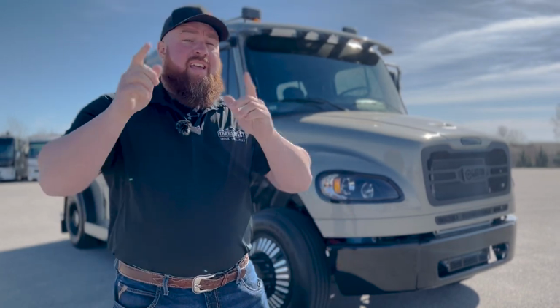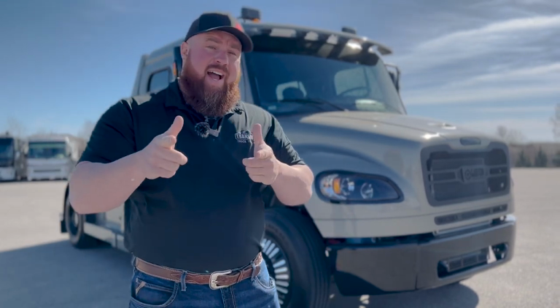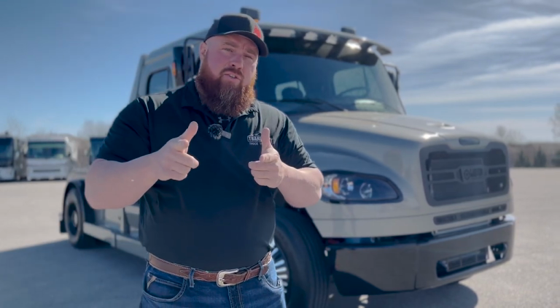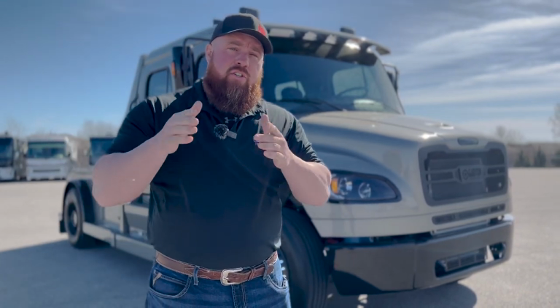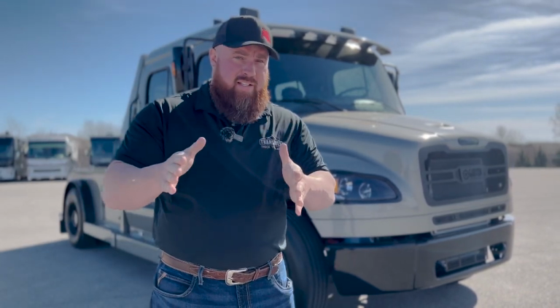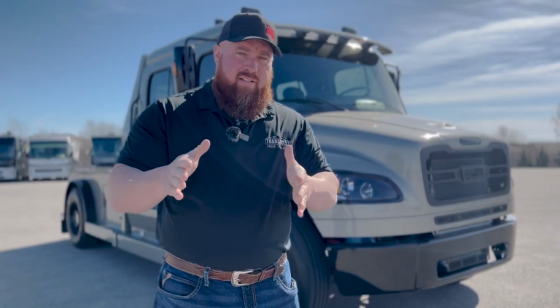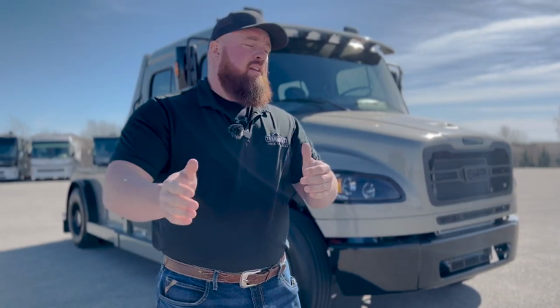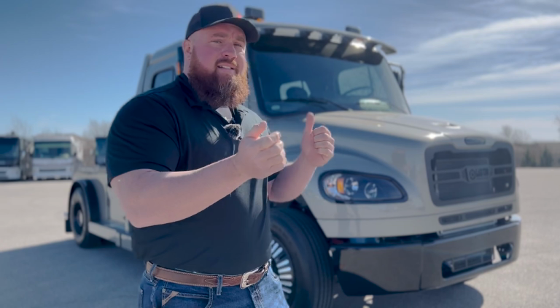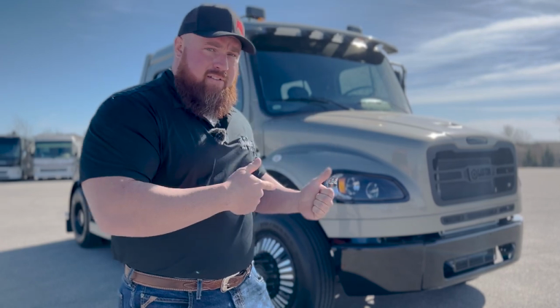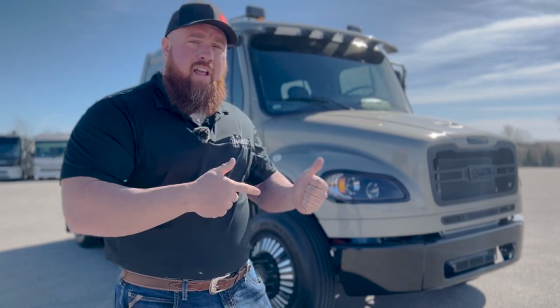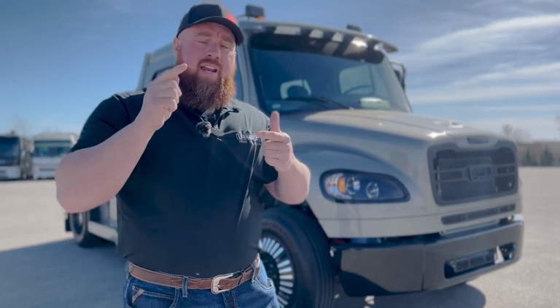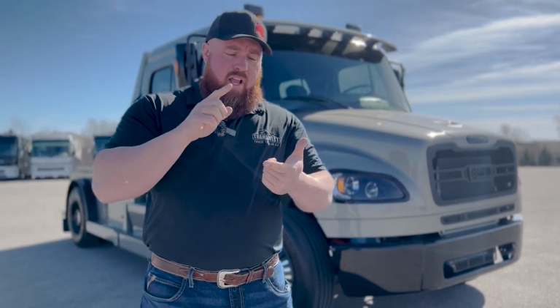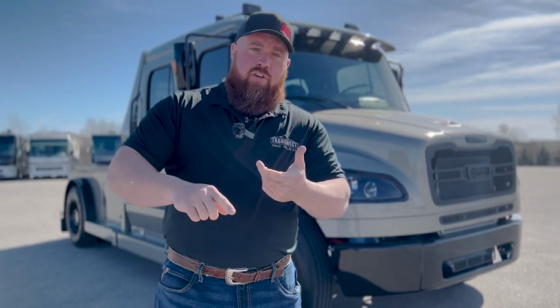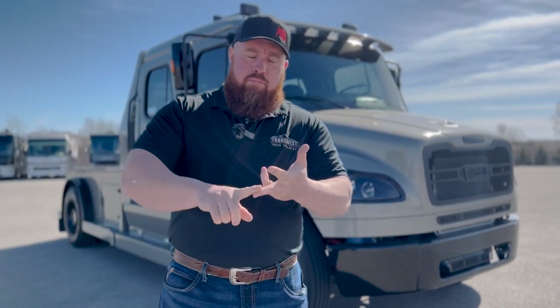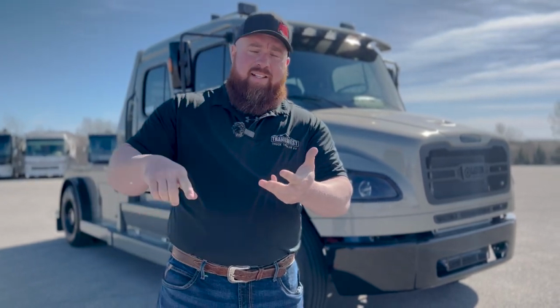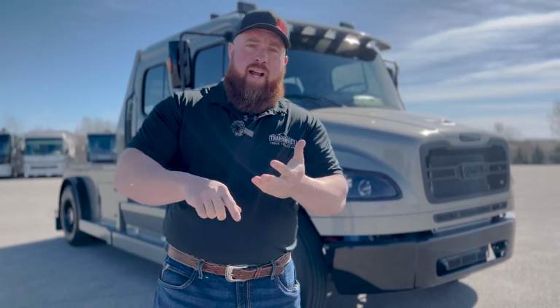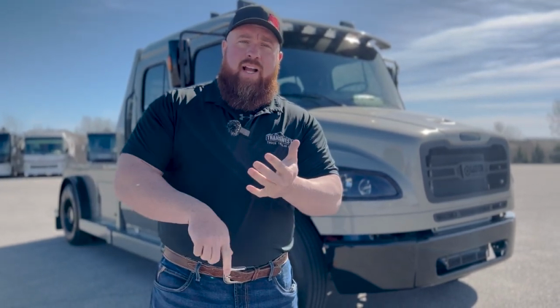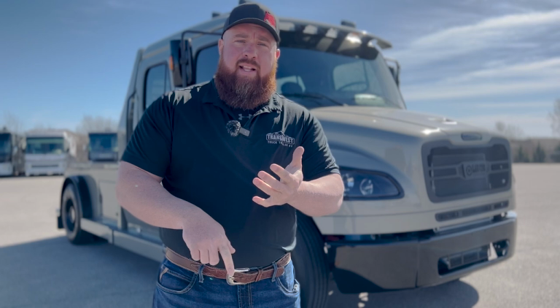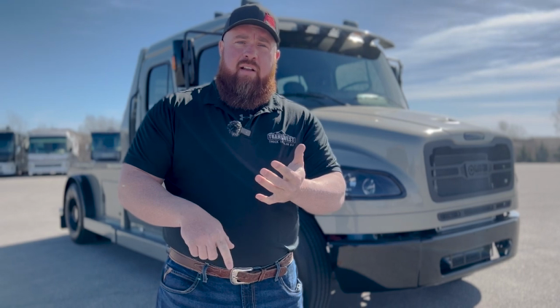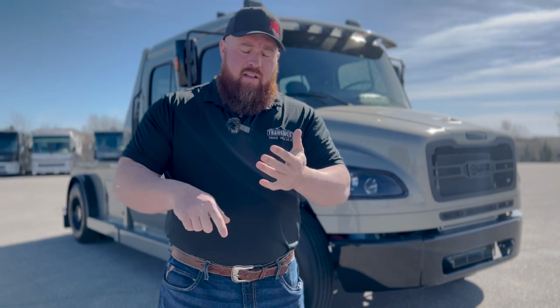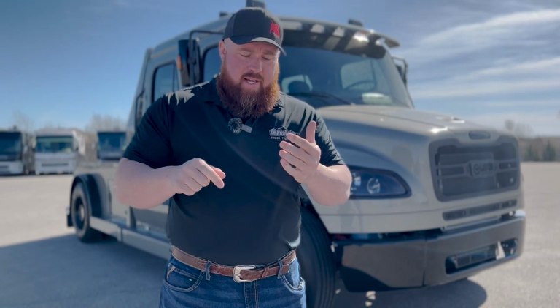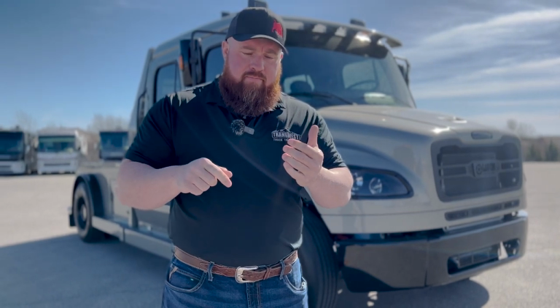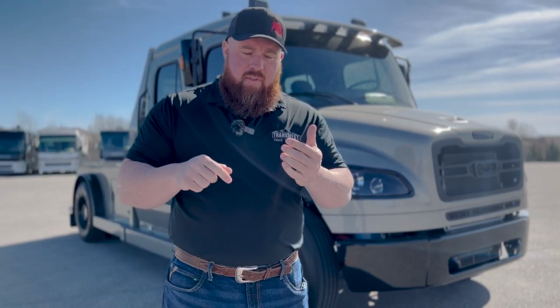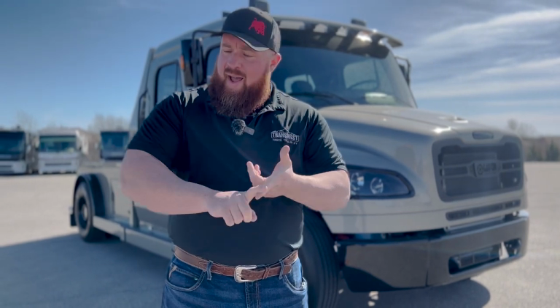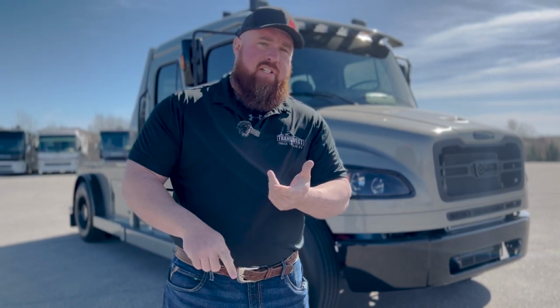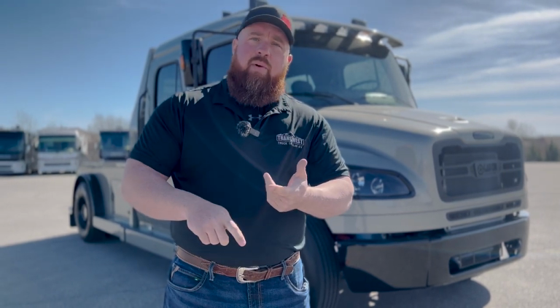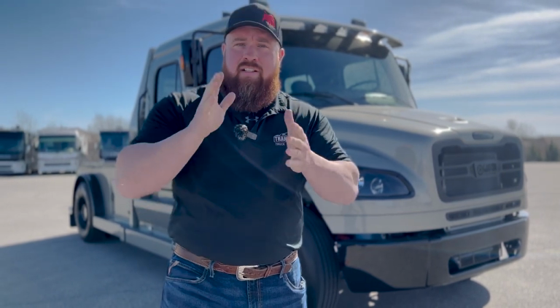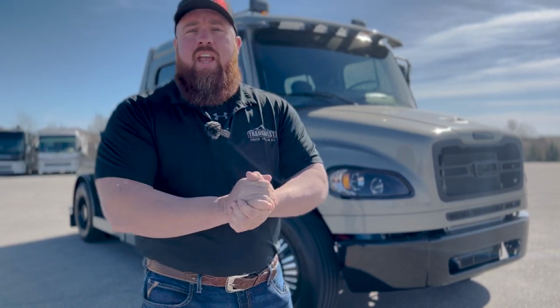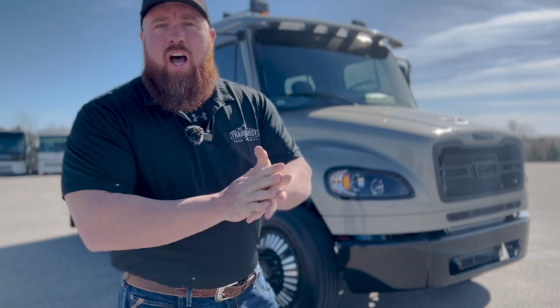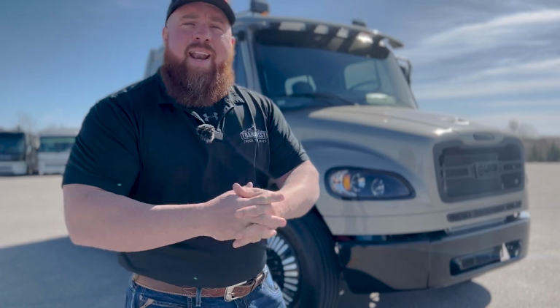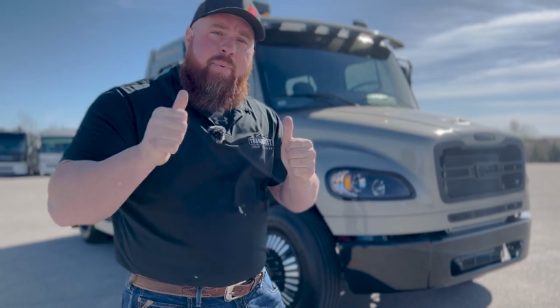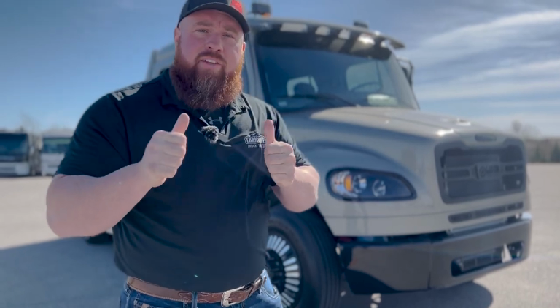The inside of this truck is just as awesome as the outside. It is ostrich, black accents, black wood, black suede headliner, Pioneer stereo. Well, instead of talking about it, let's jump in and take a look.